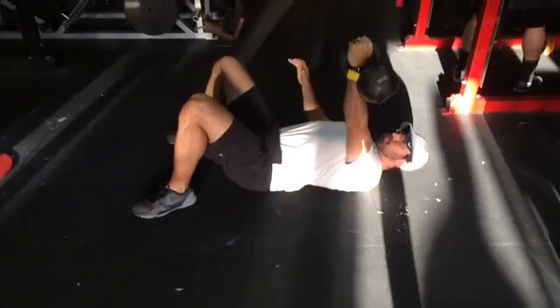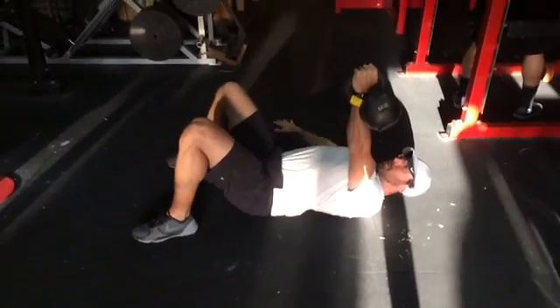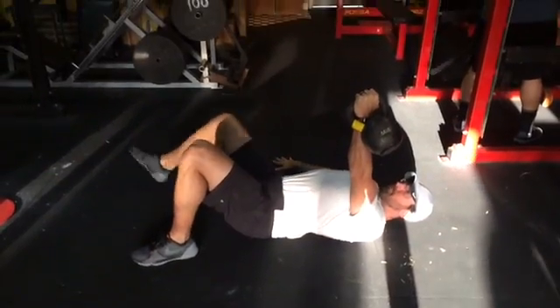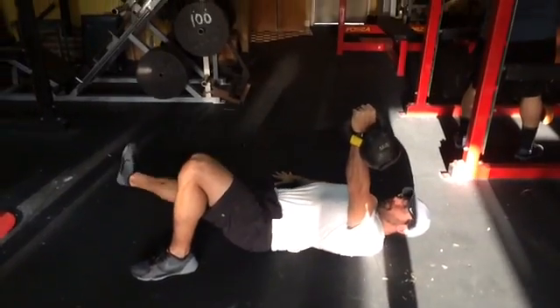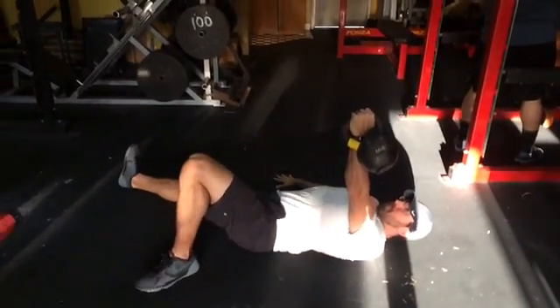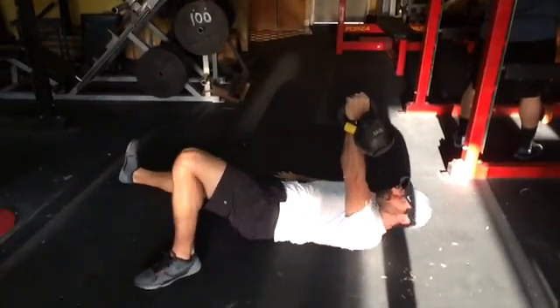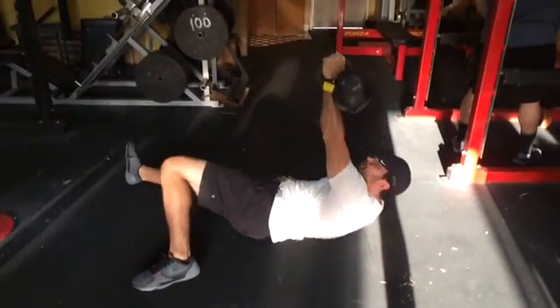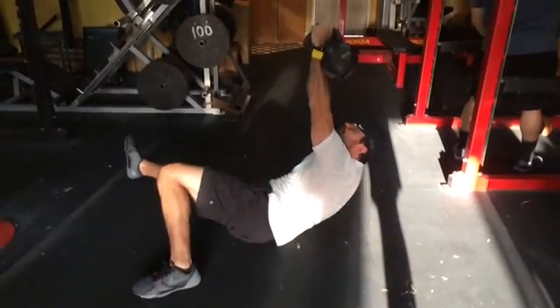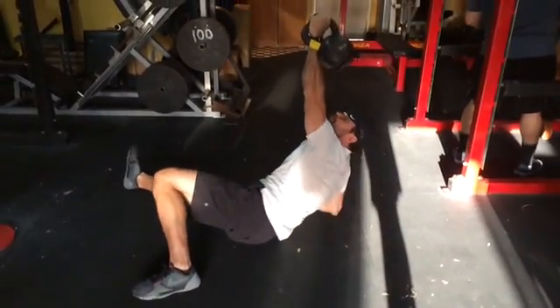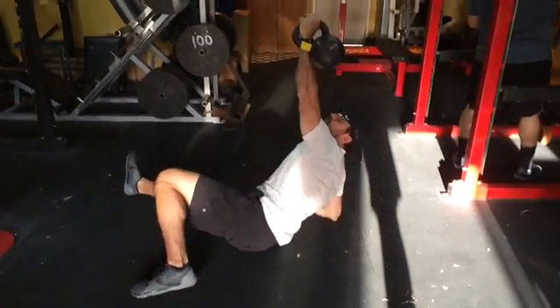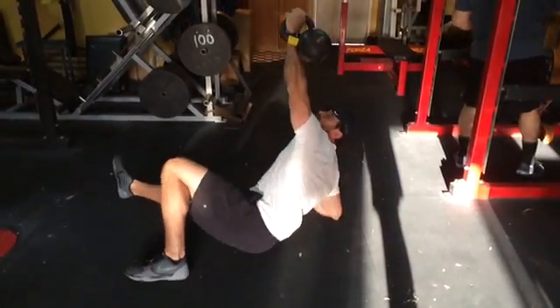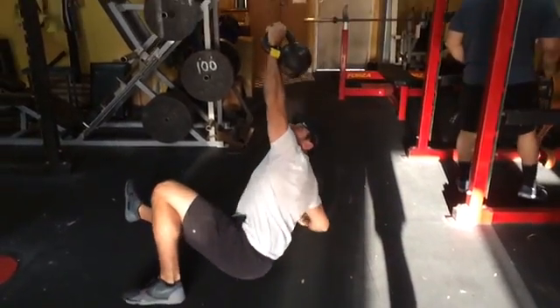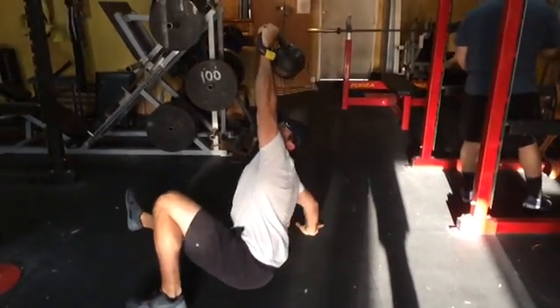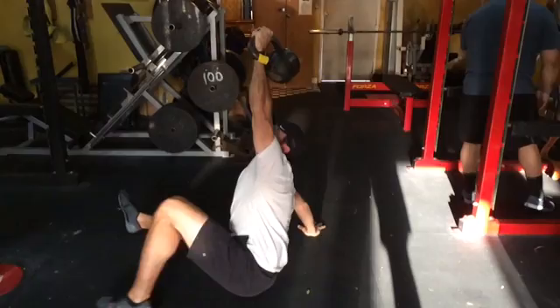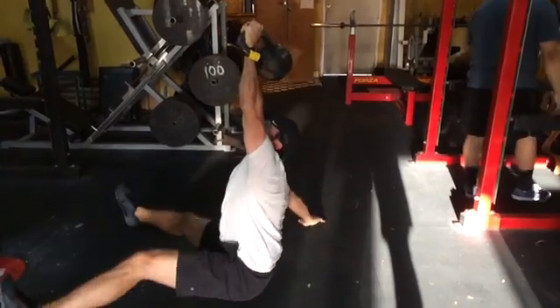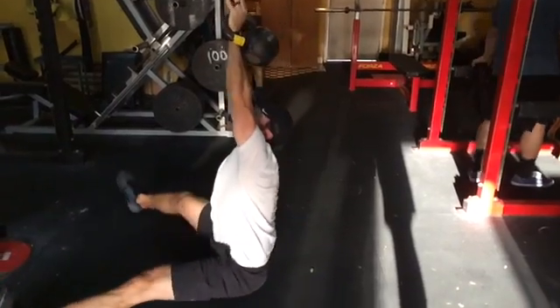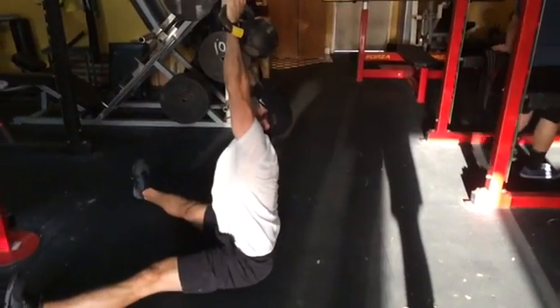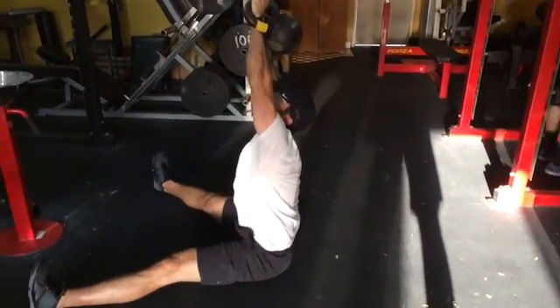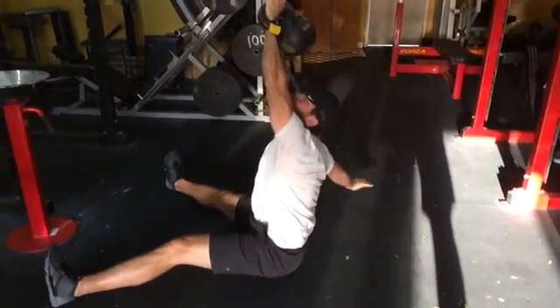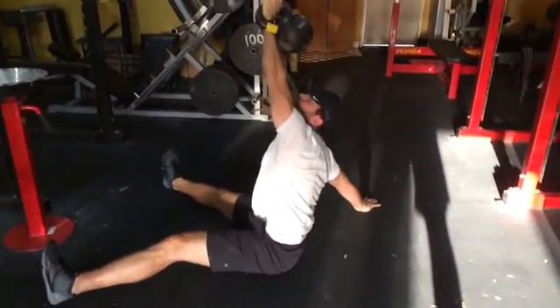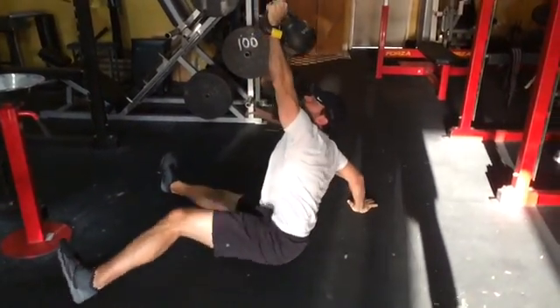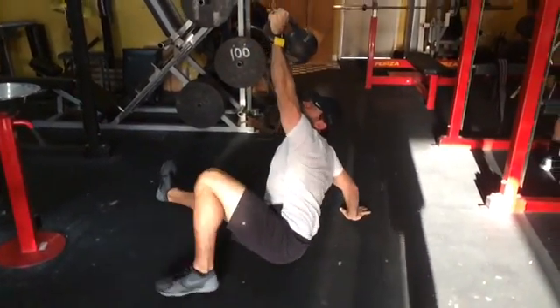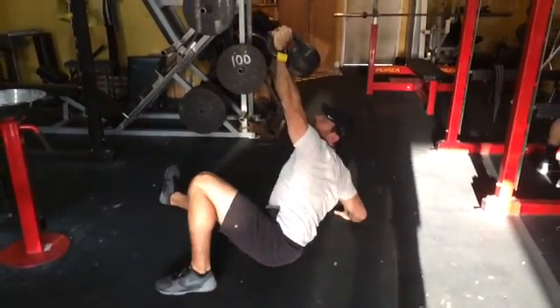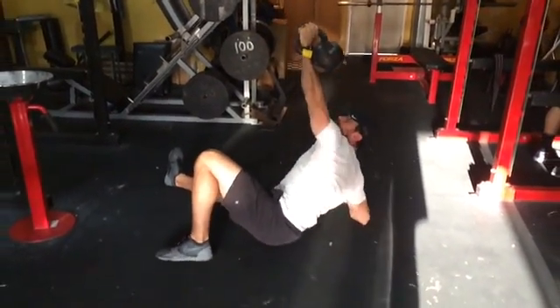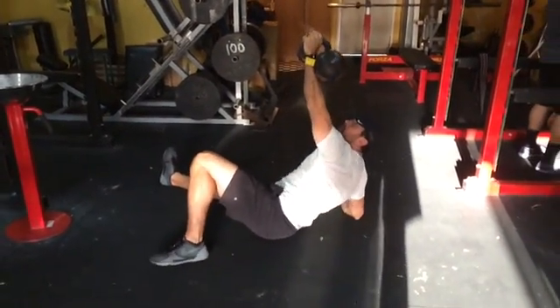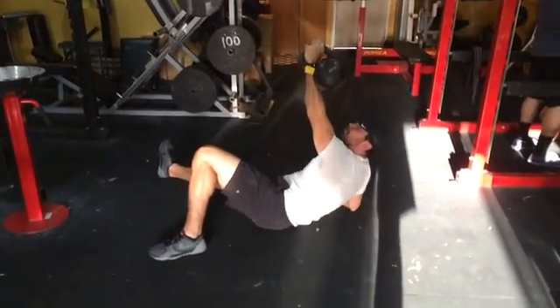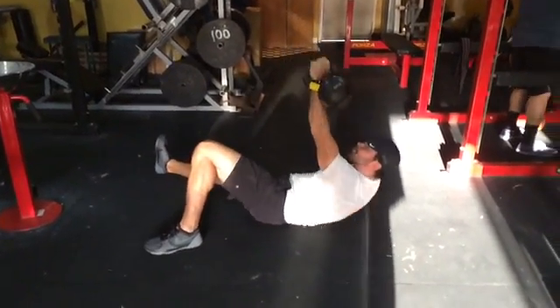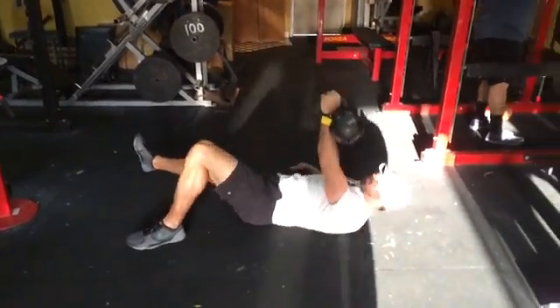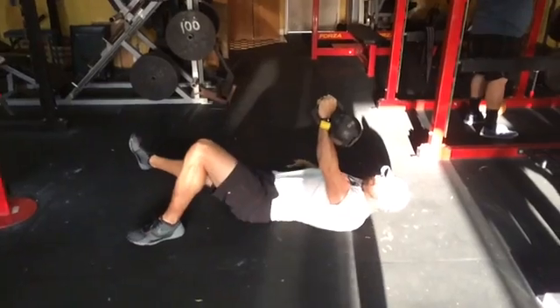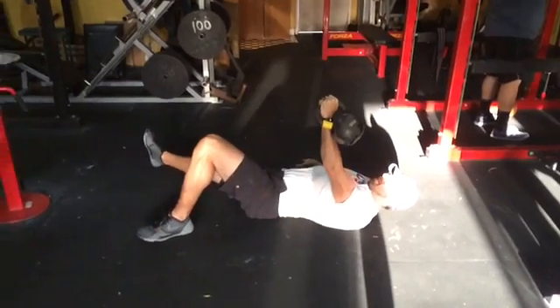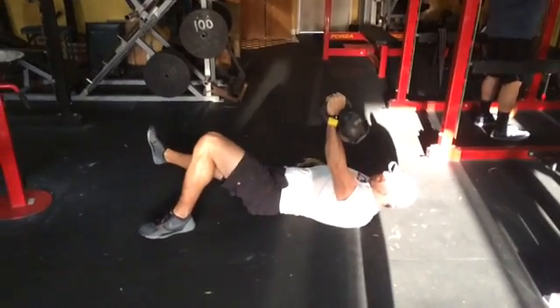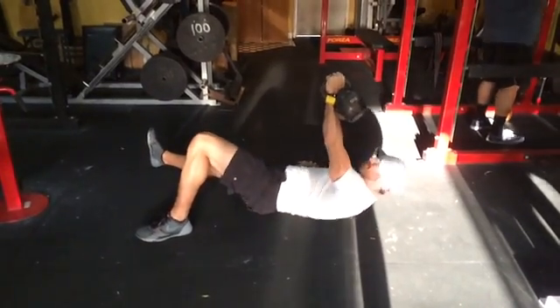Arm extends up. First step is go to the elbow, then we're going to go to the palm, and then into a sit position. Back down to the palm, down to the elbow. Take each step as an individual.